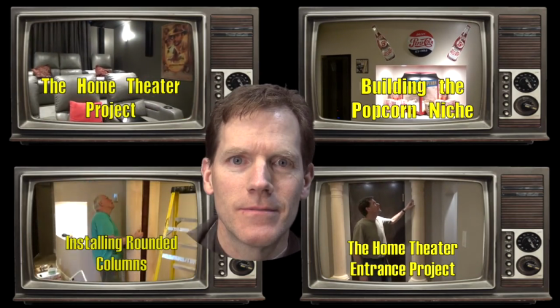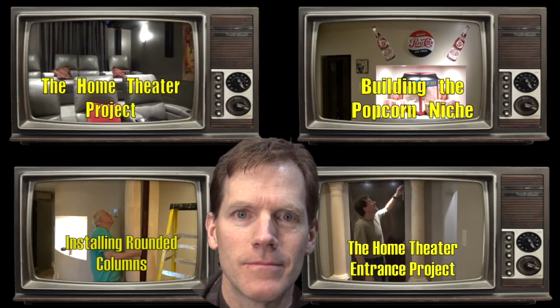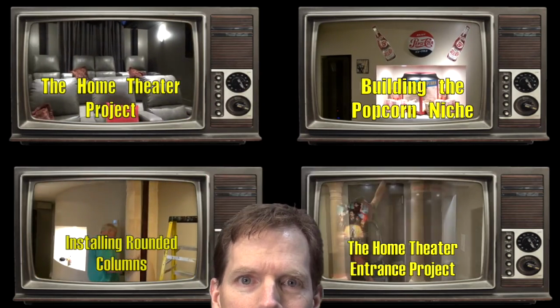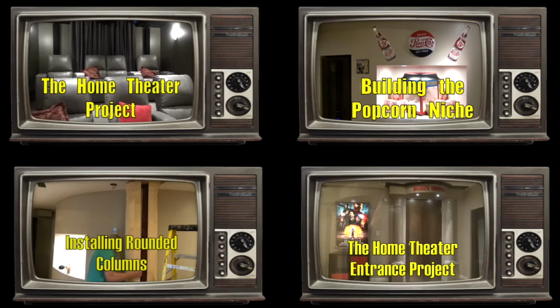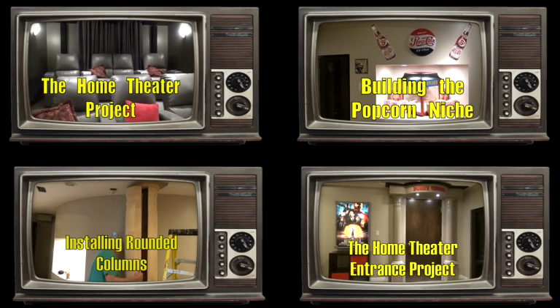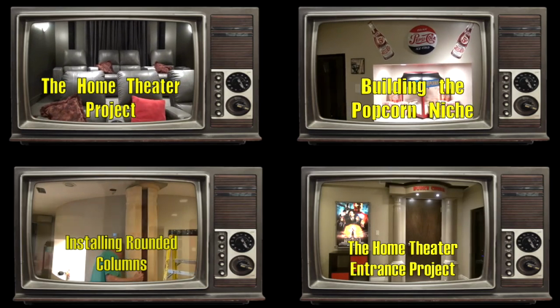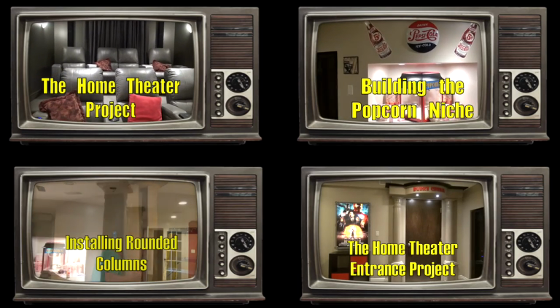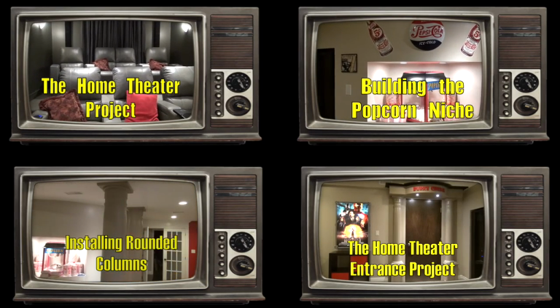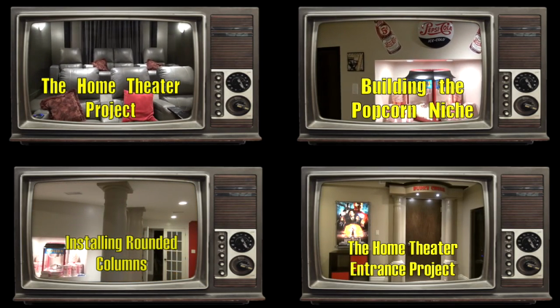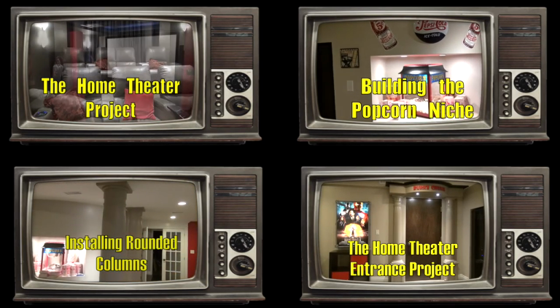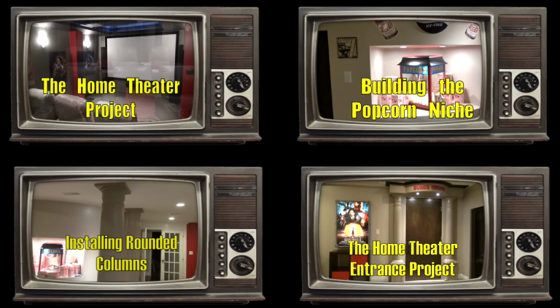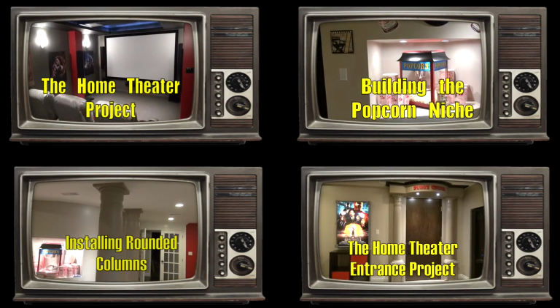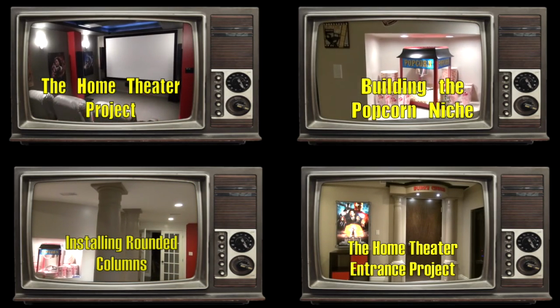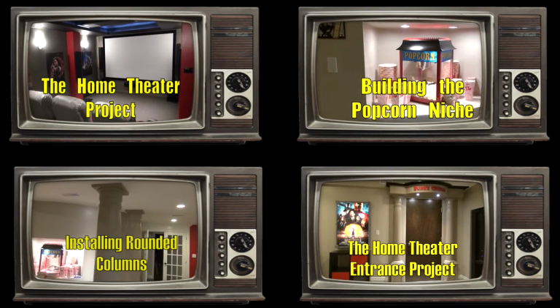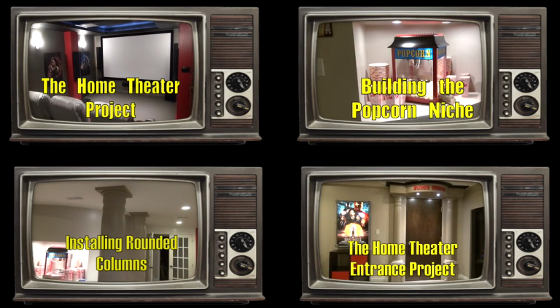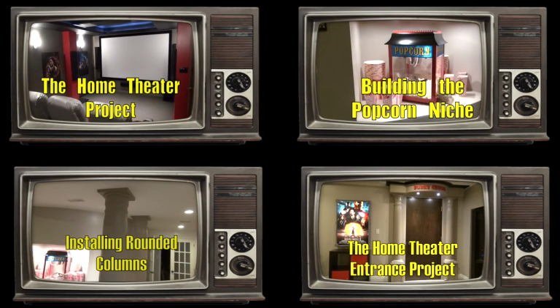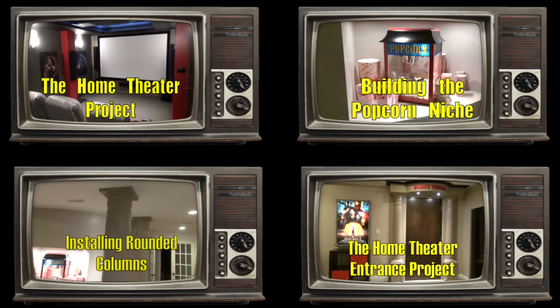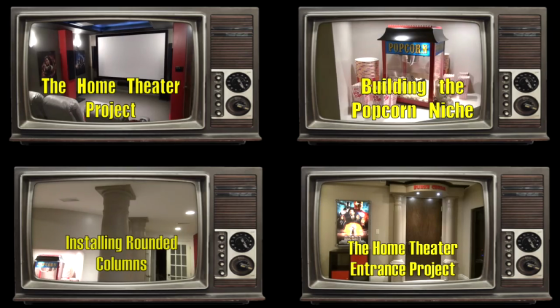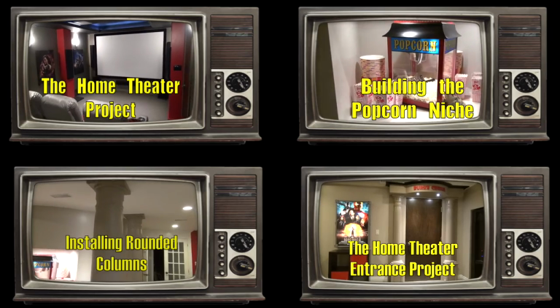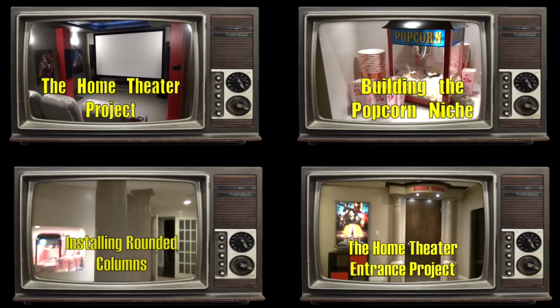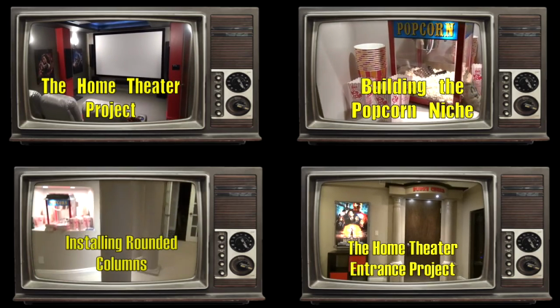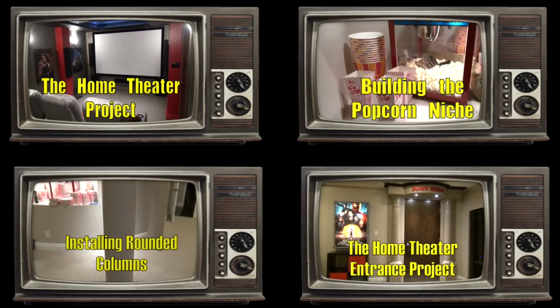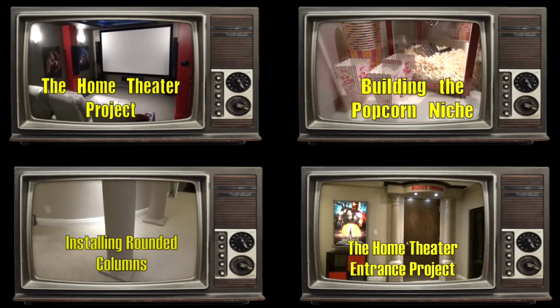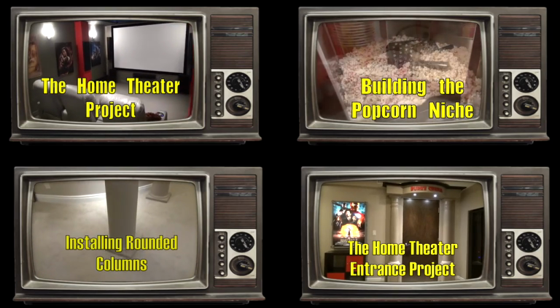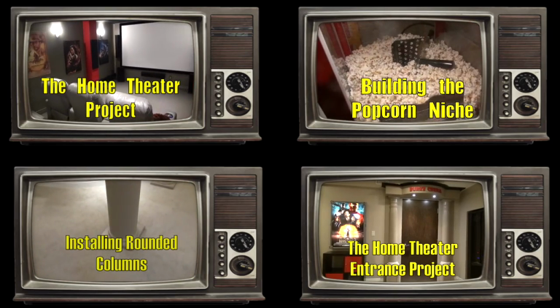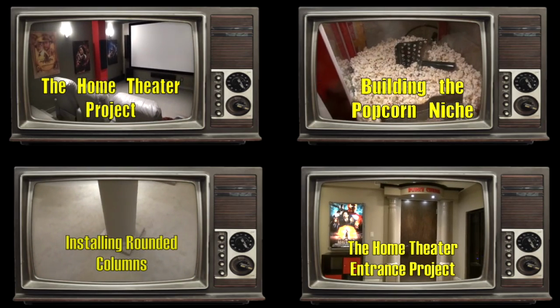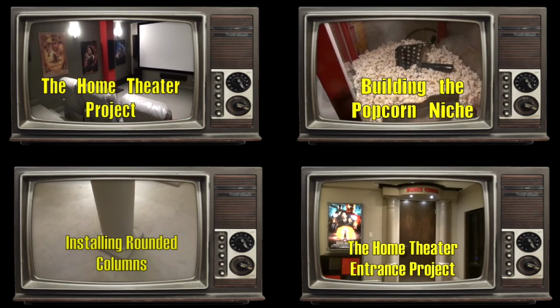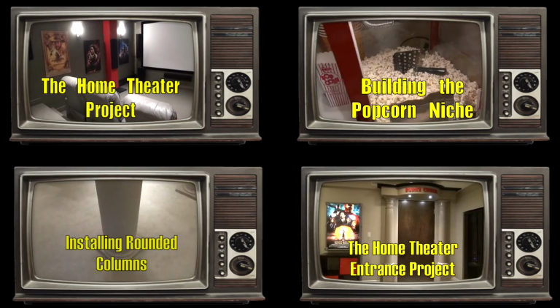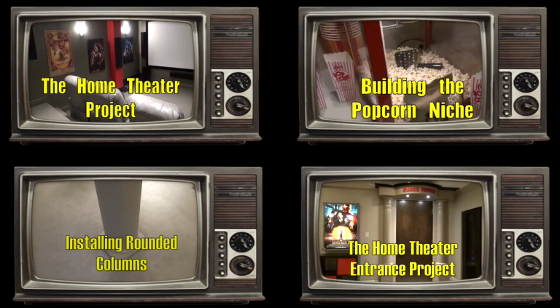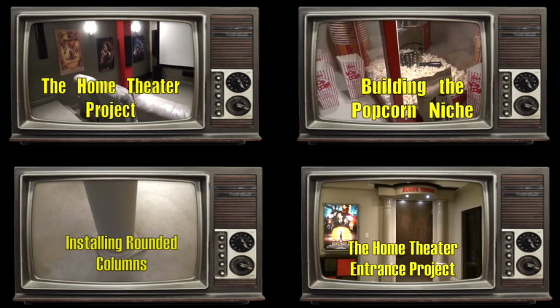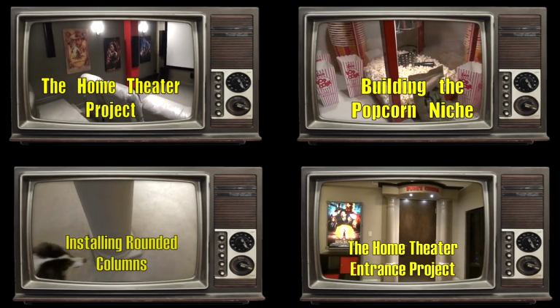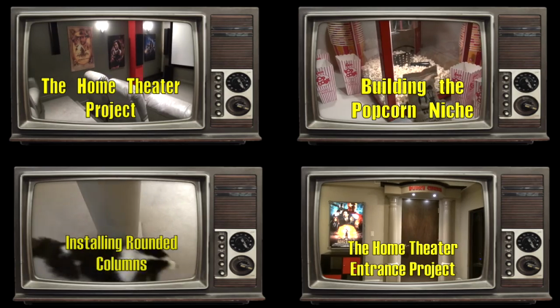Here is the finished popcorn niche. The home theater is finished on the inside — you can see I've got the movie posters on the walls.